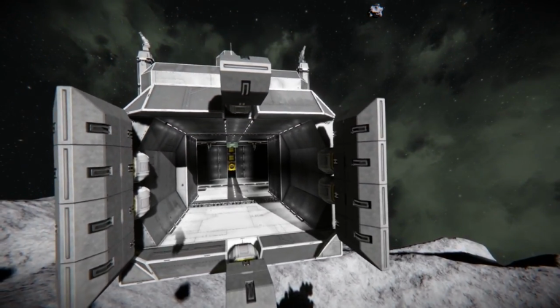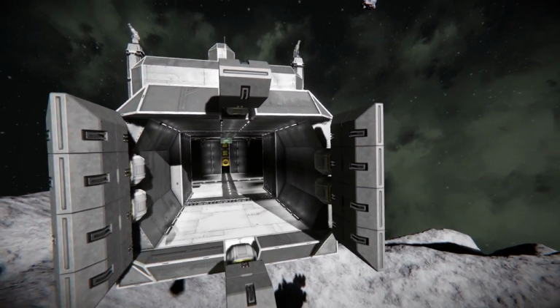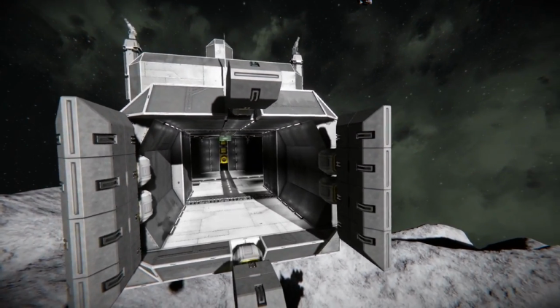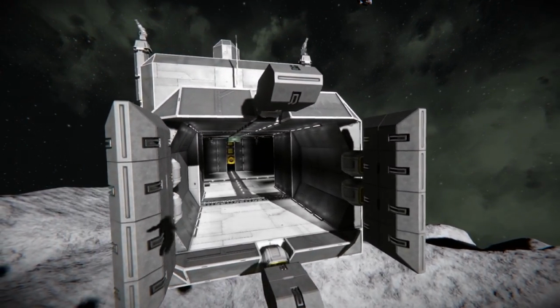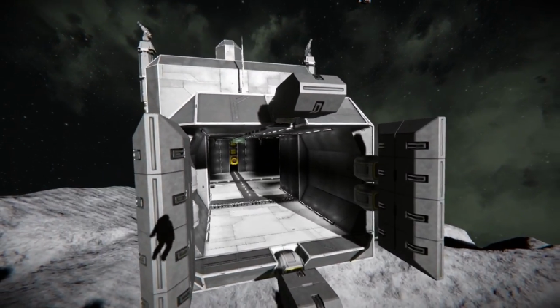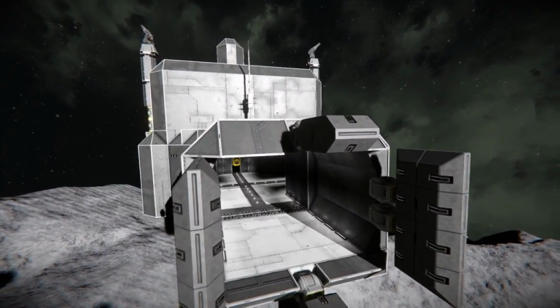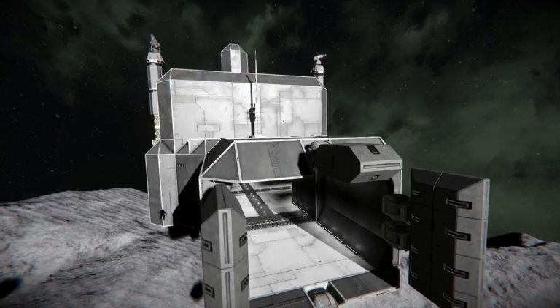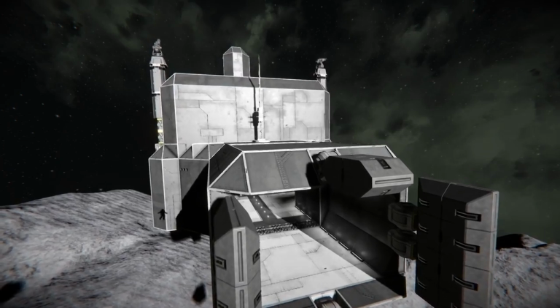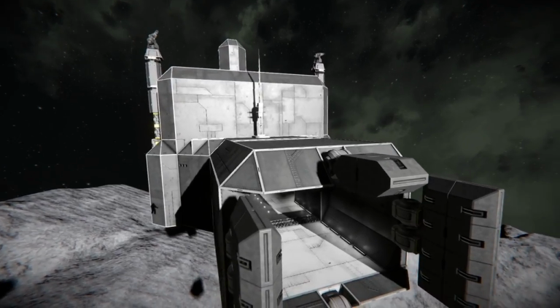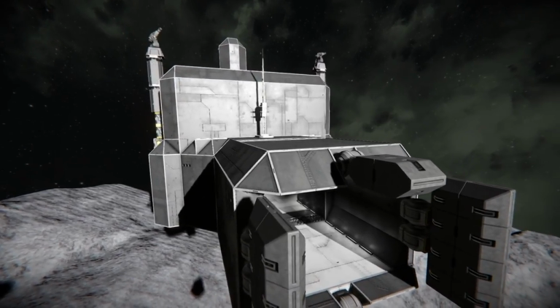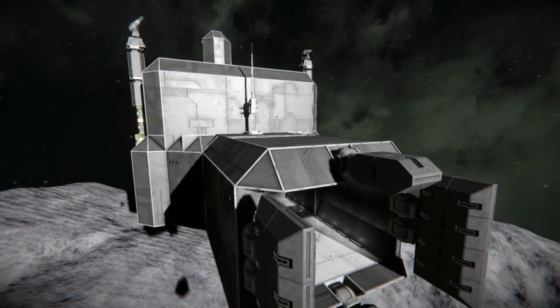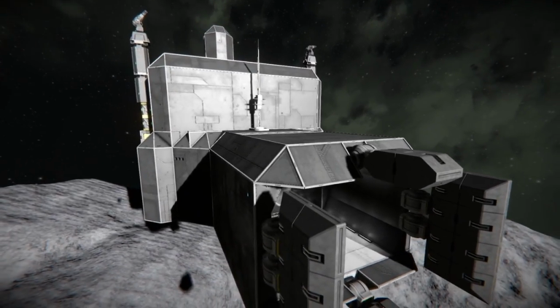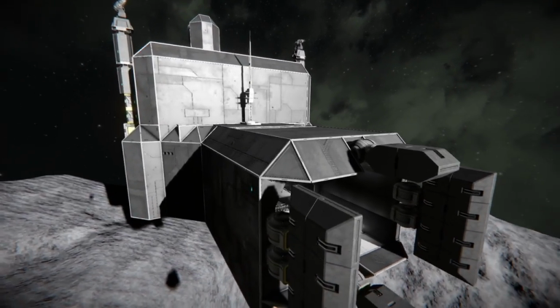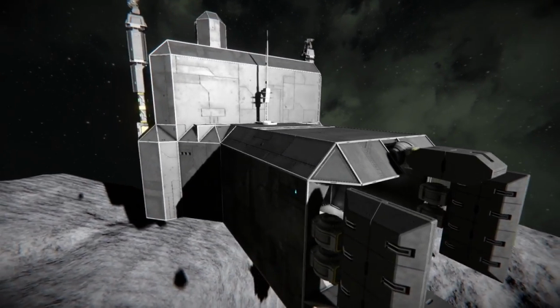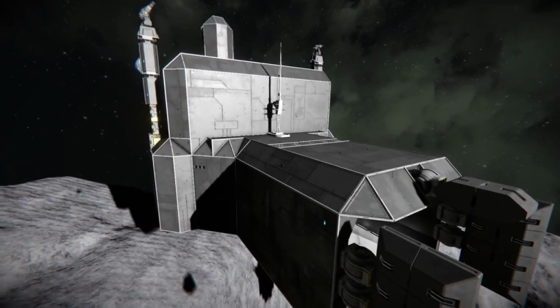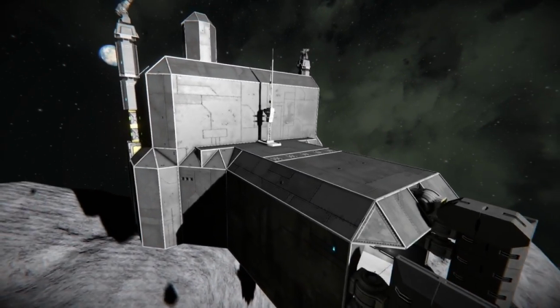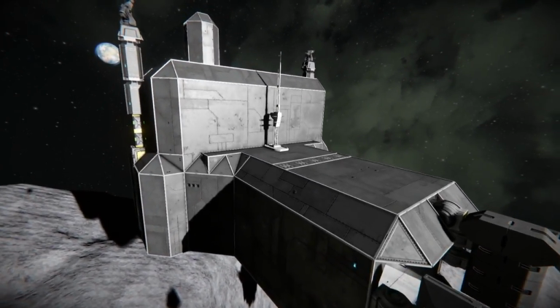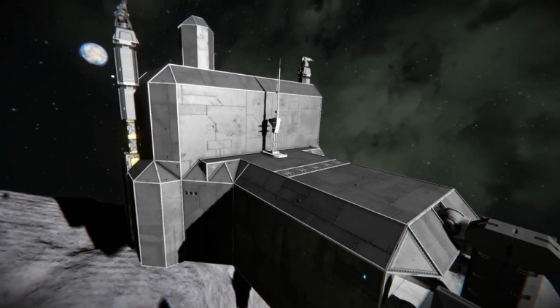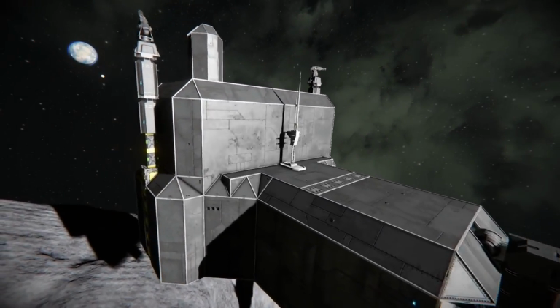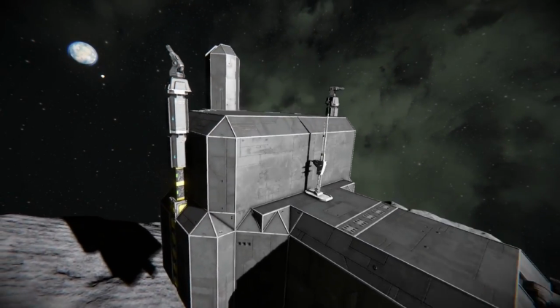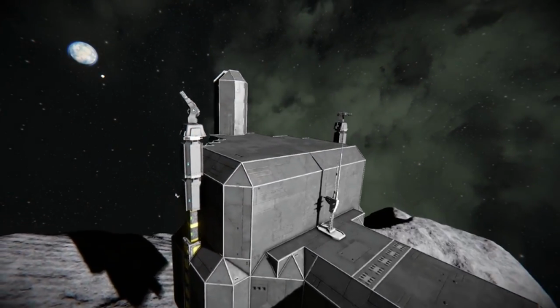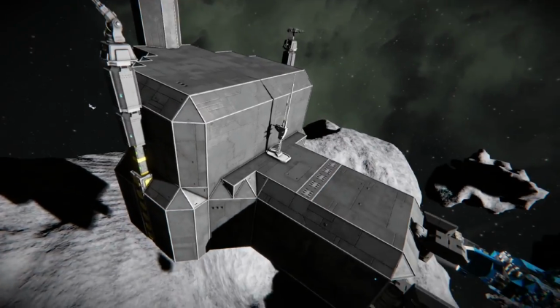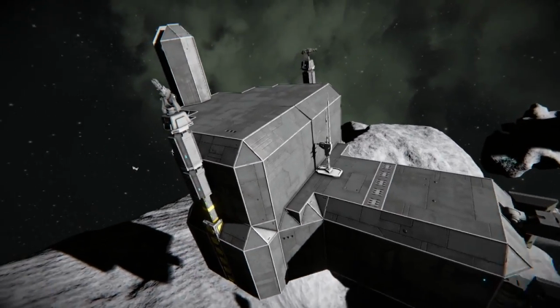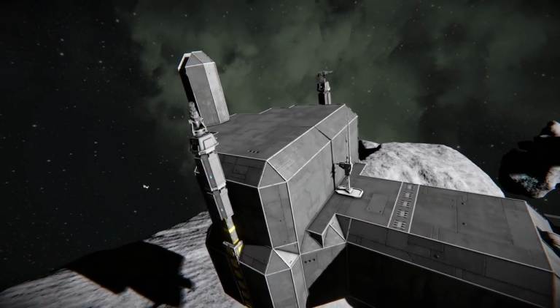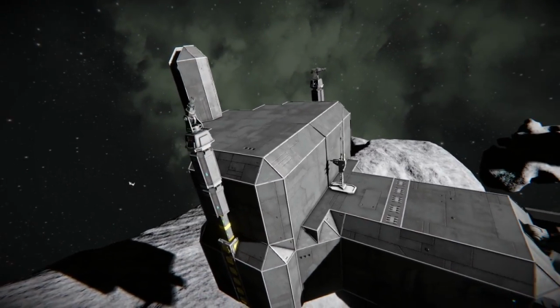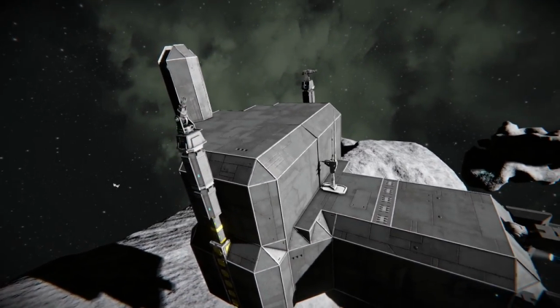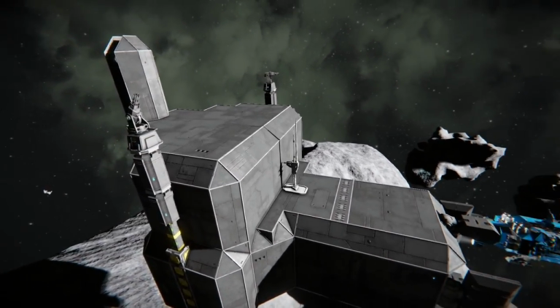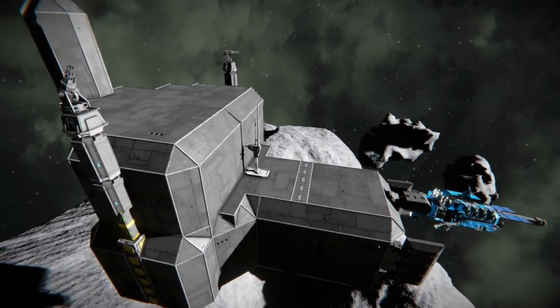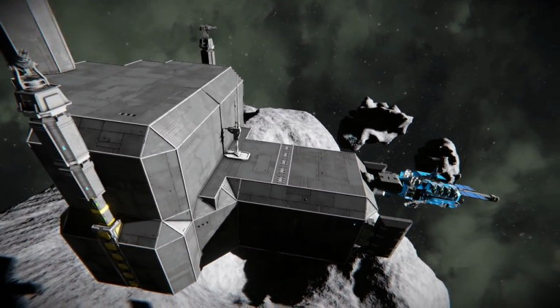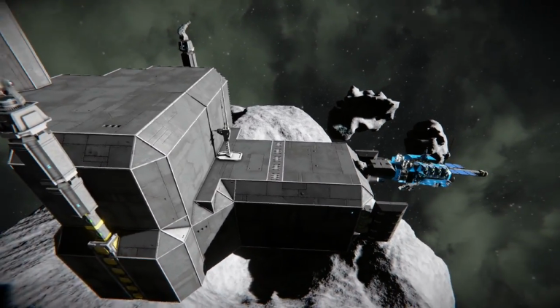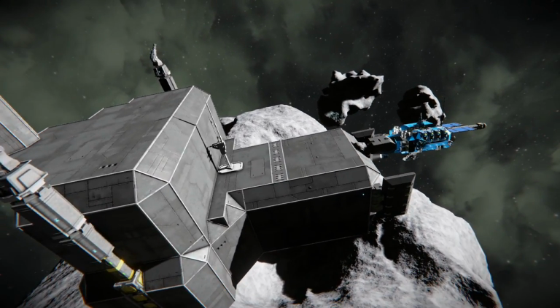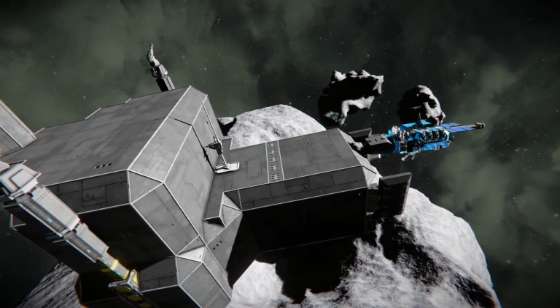At the top you can probably see the two Gatling turrets. There's also an antenna where we can either send a signal in or detect anything around us.